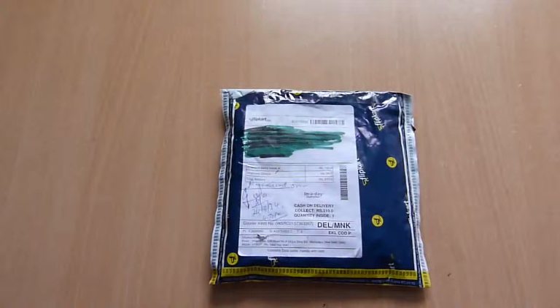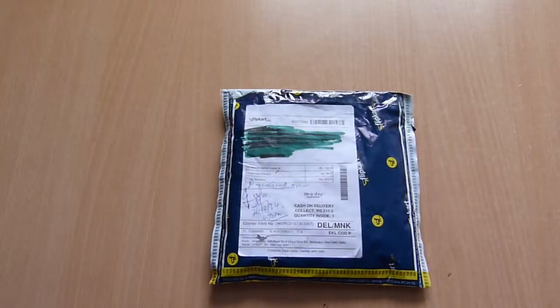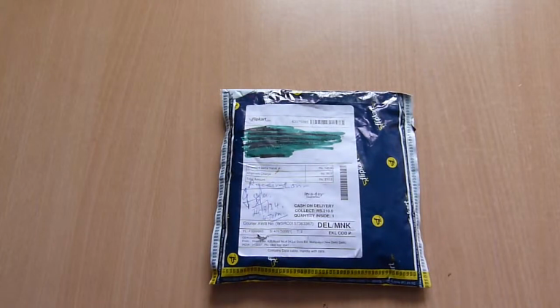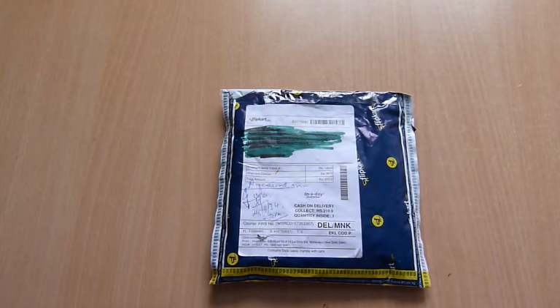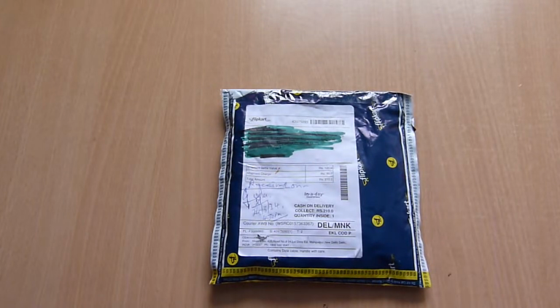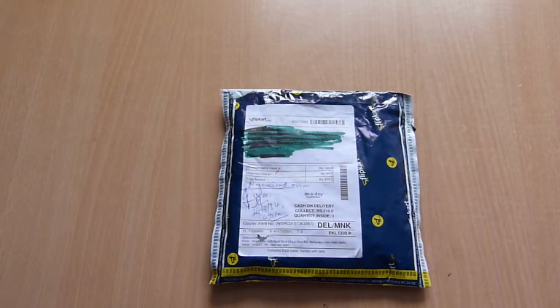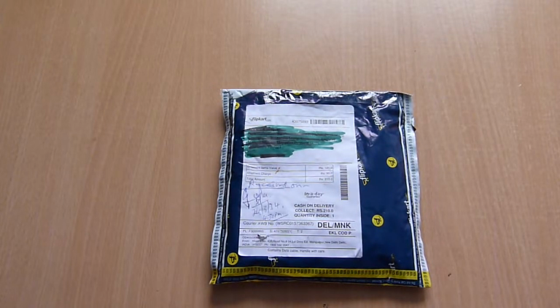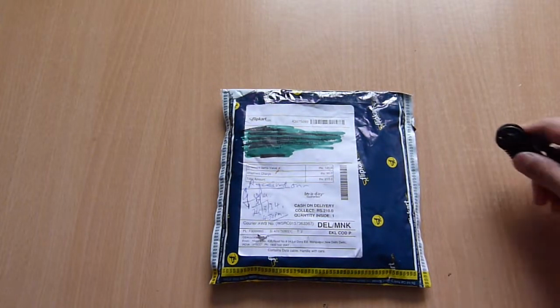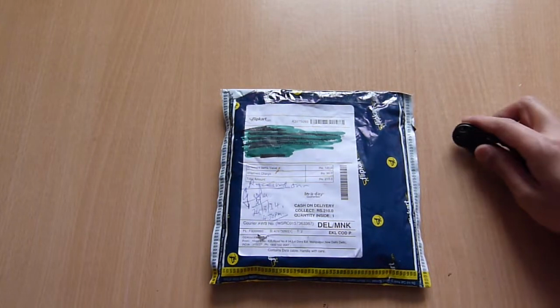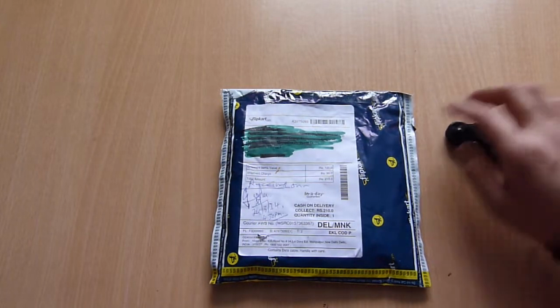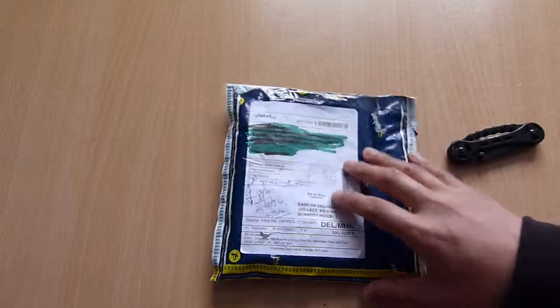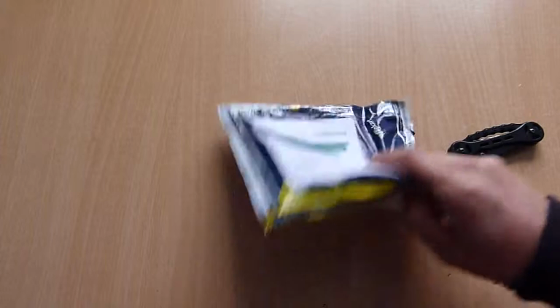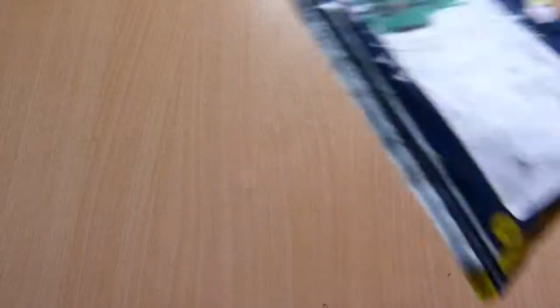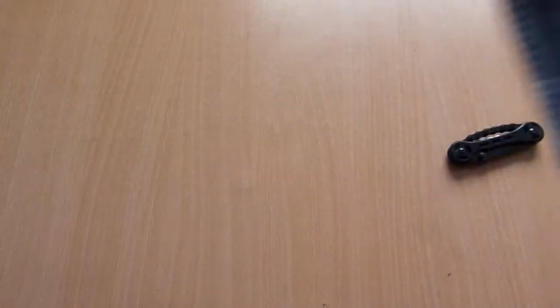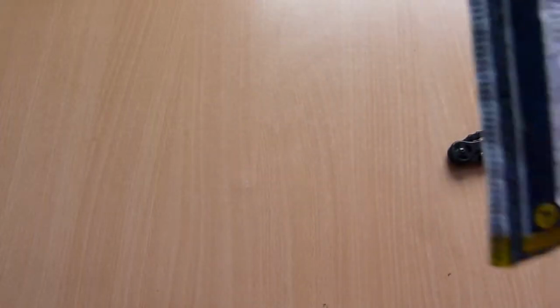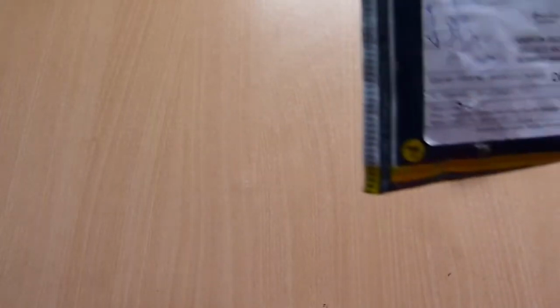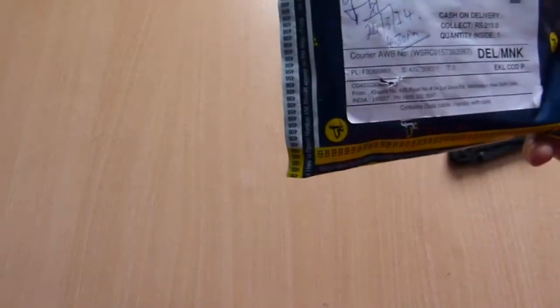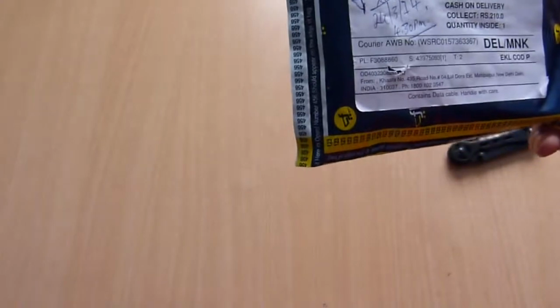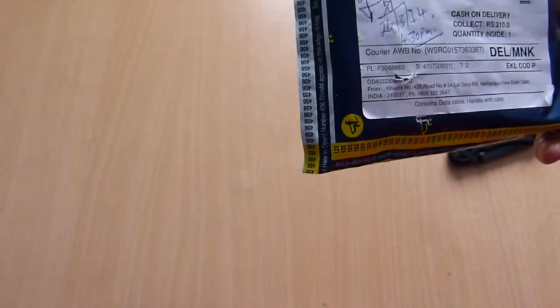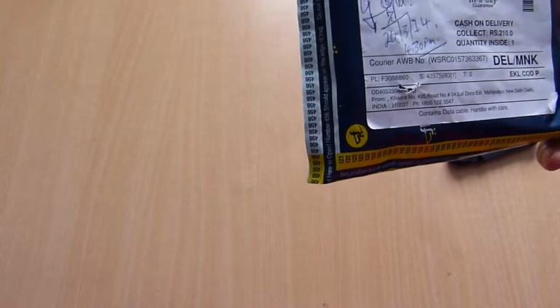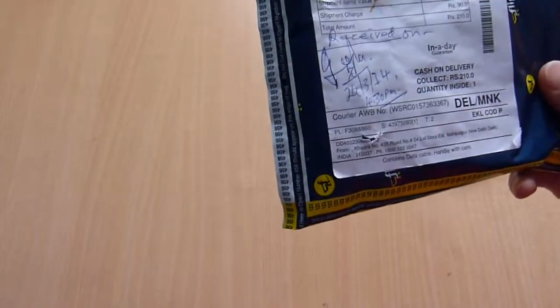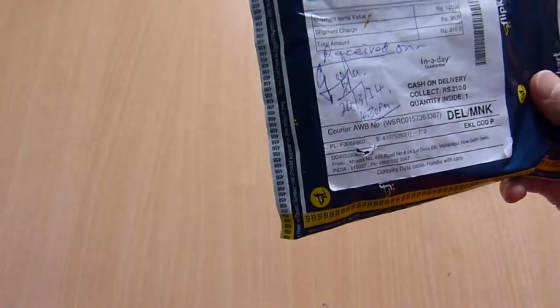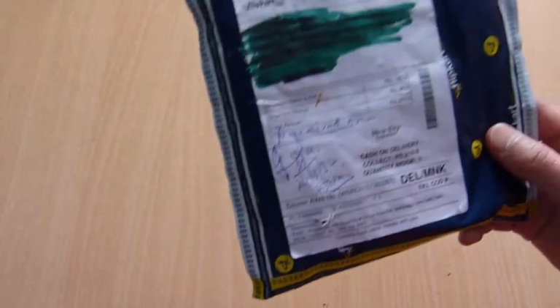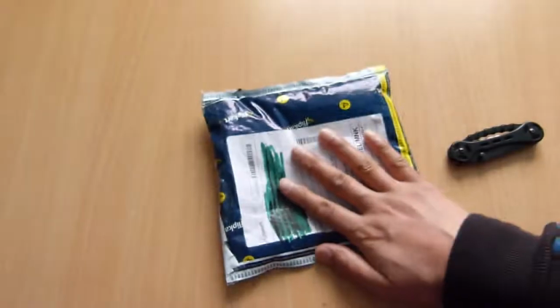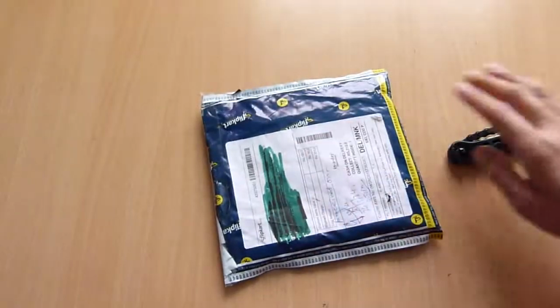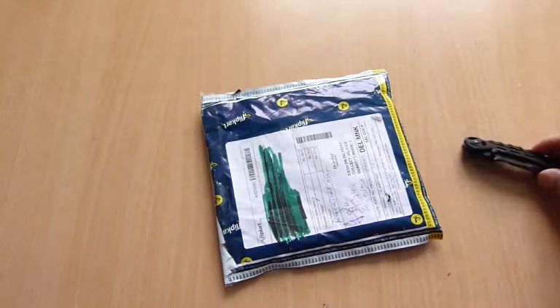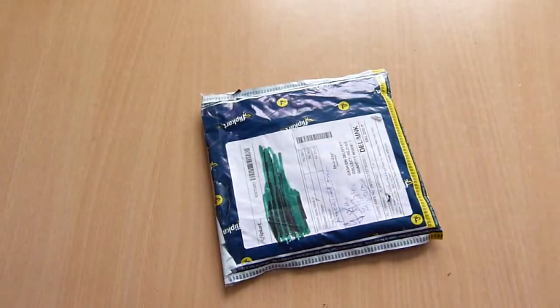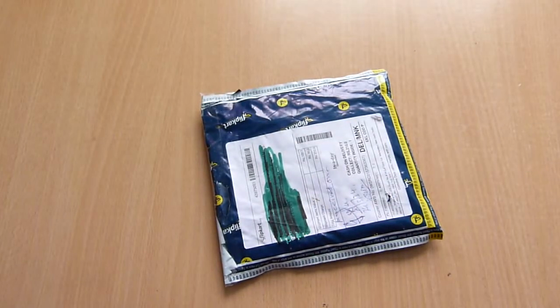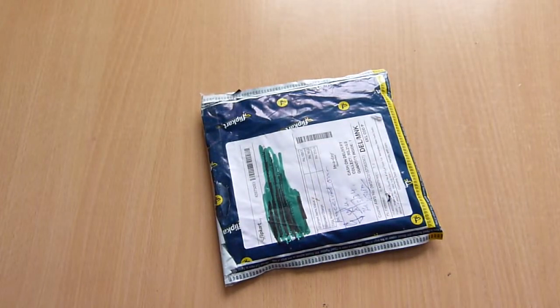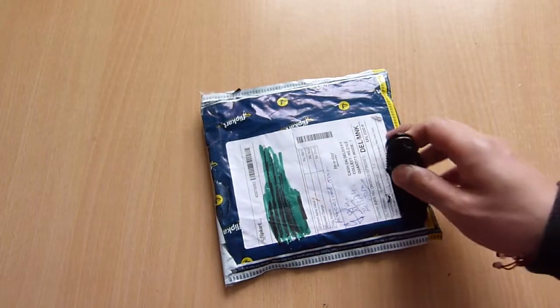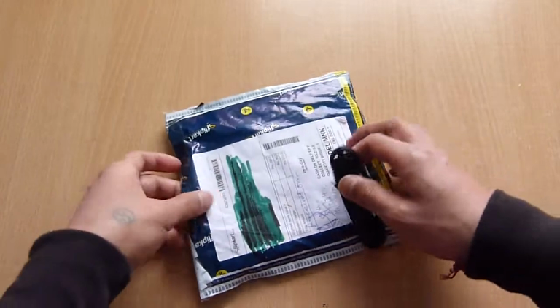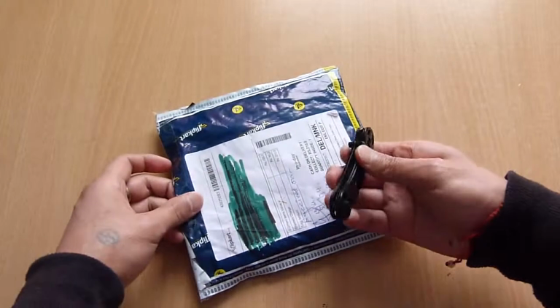Hello guys, this is Incrofensoap. Today I have an unboxing of Palmate Audio Splitter from Flipkart. So without further ado, let's open this package.